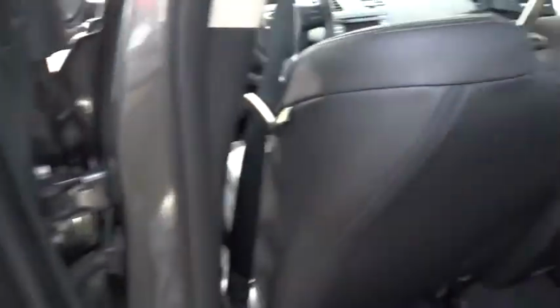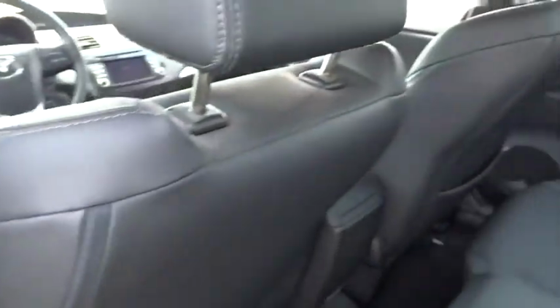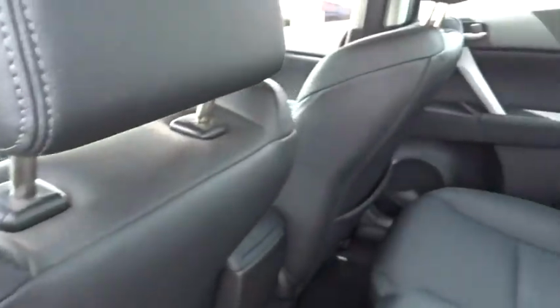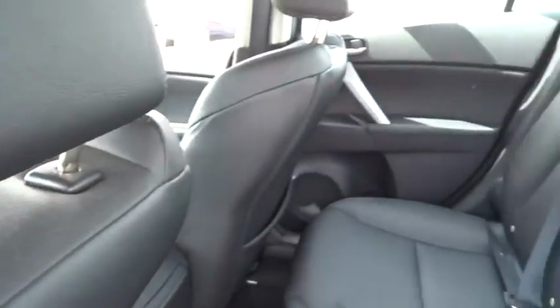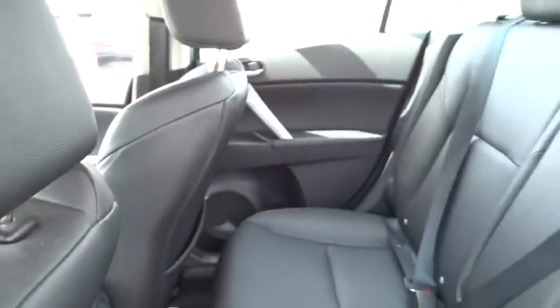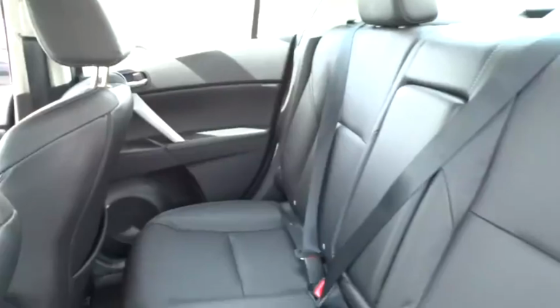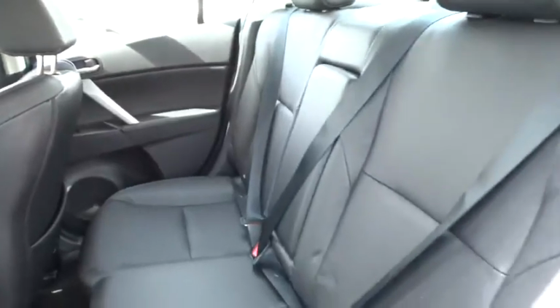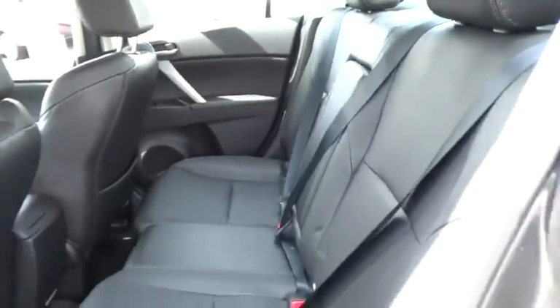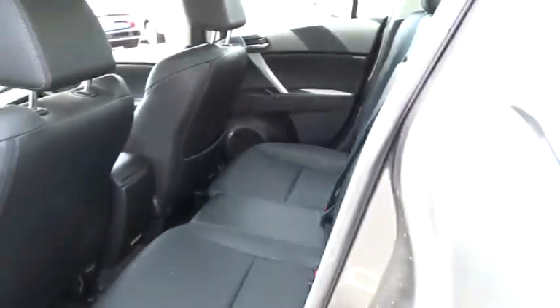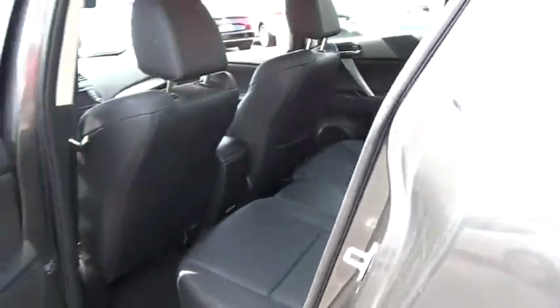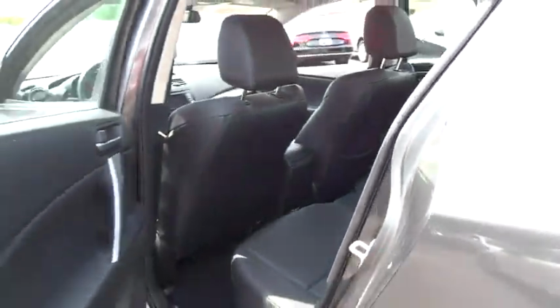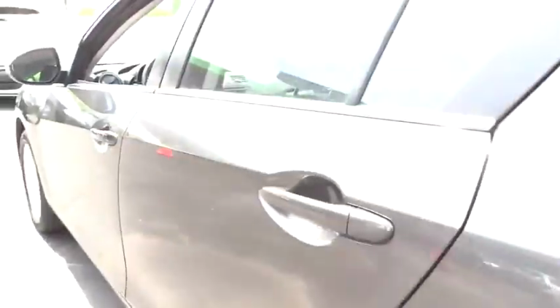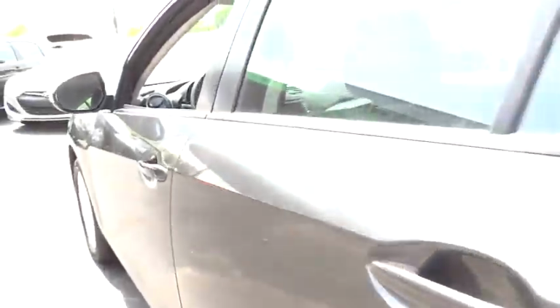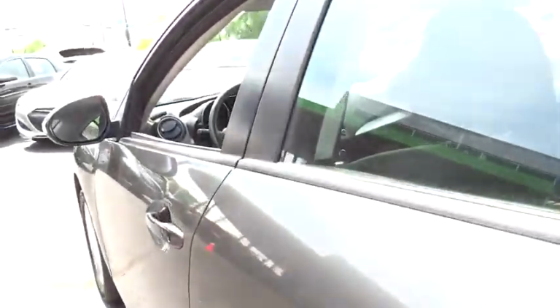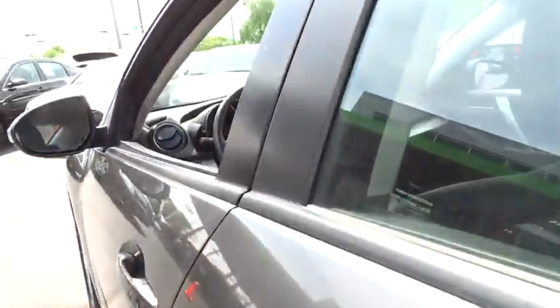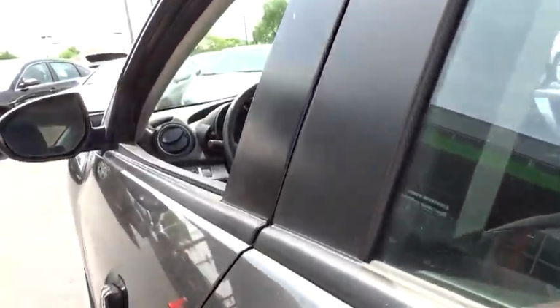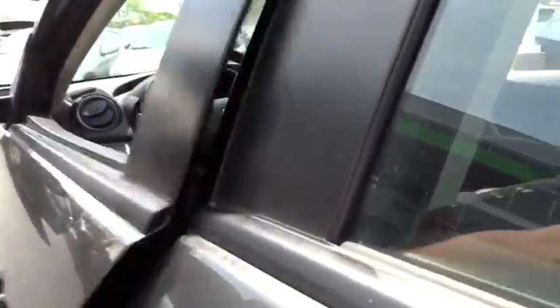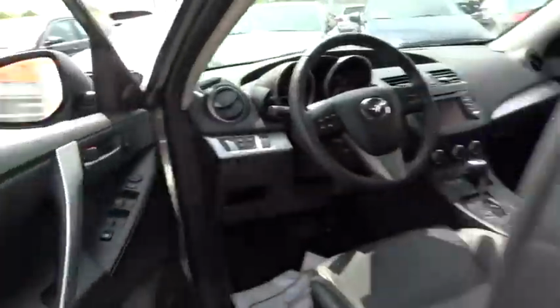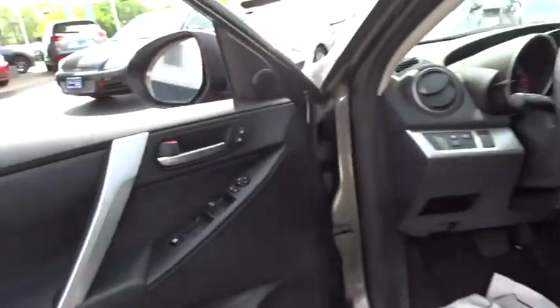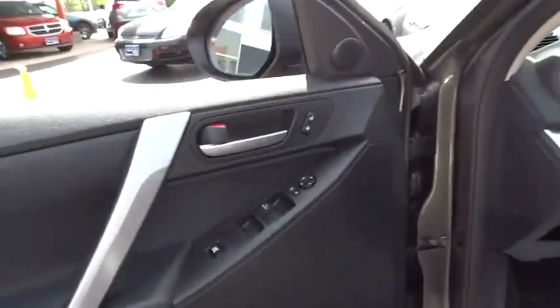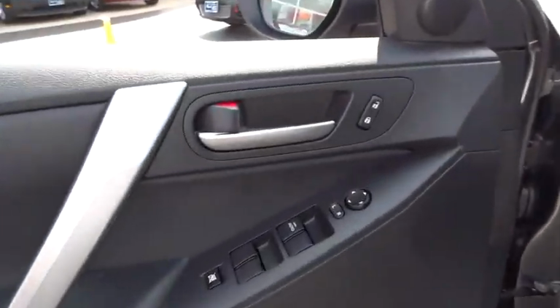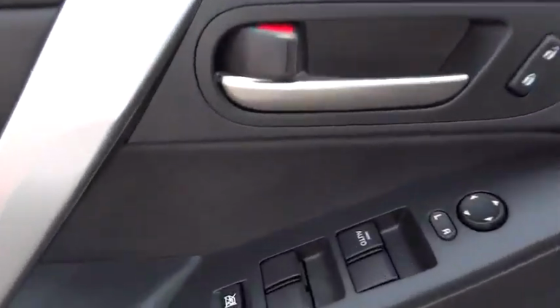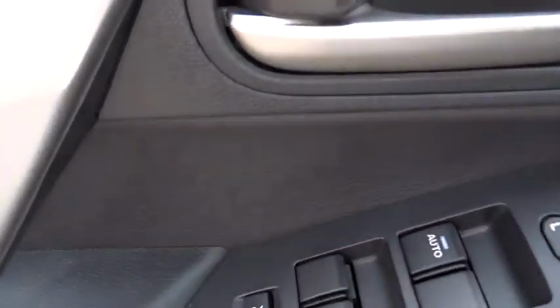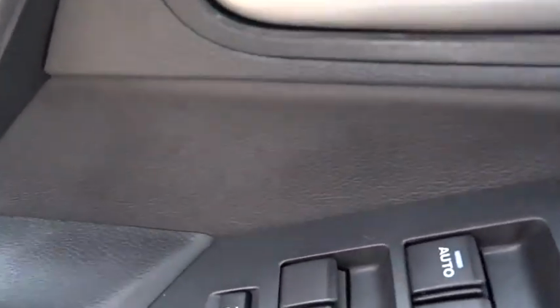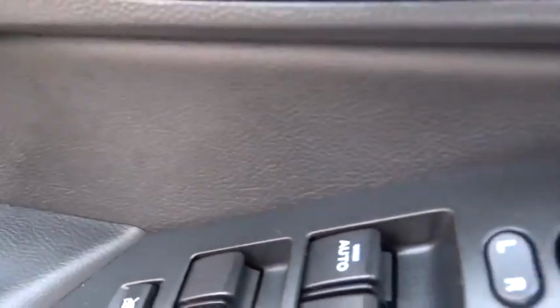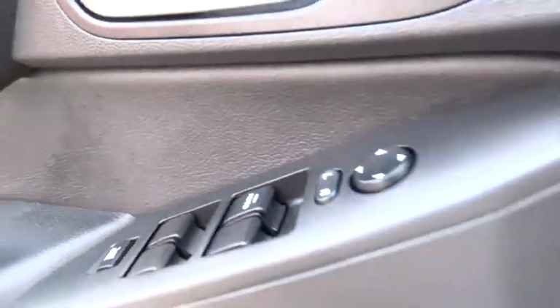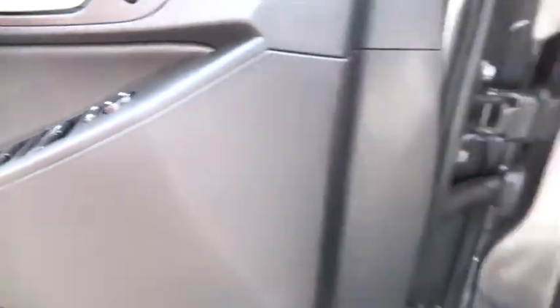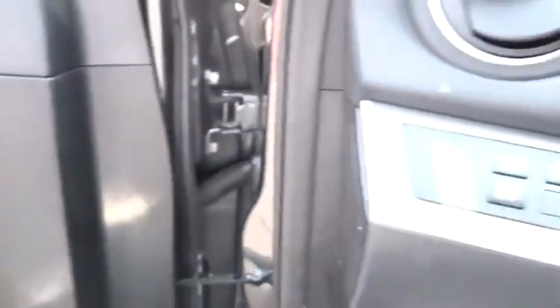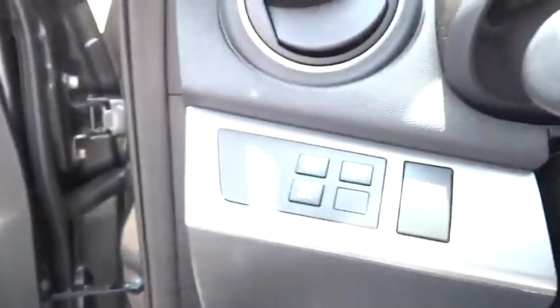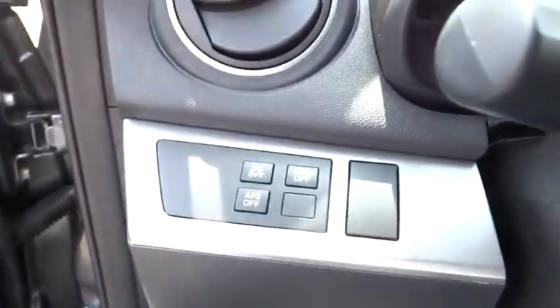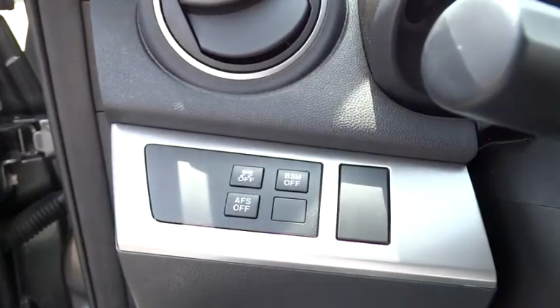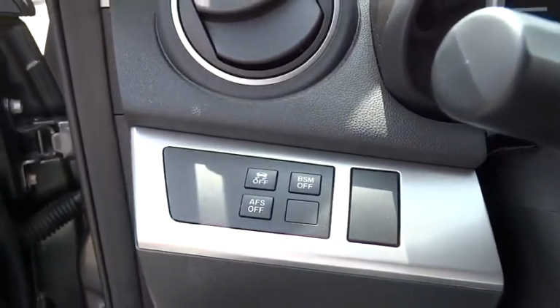Tilt steering wheel, push button start, body color bumpers, body color door handles, cup holders, engine immobilizer. This vehicle offers reliability and good looks at a great price. So come in and take a test drive today.